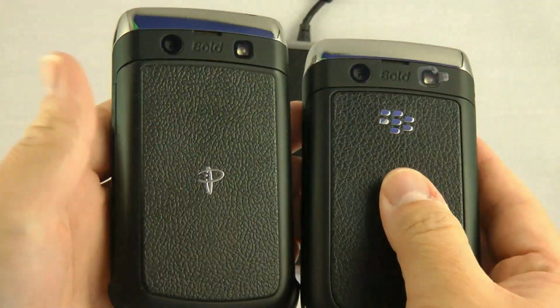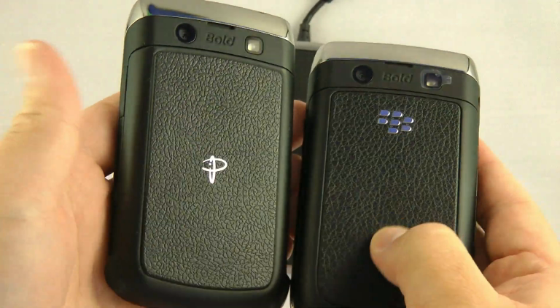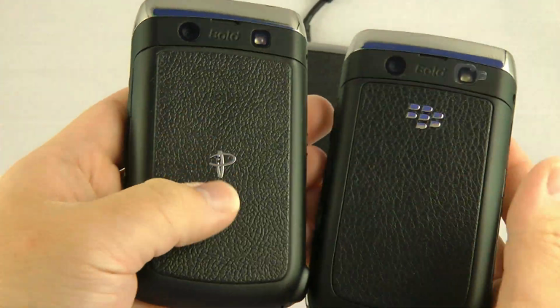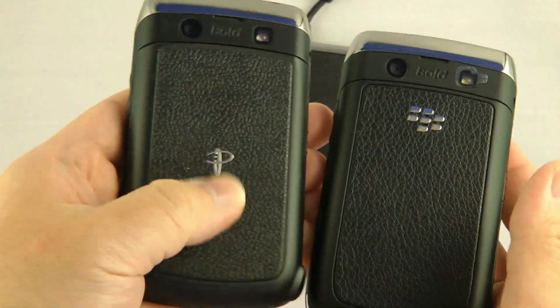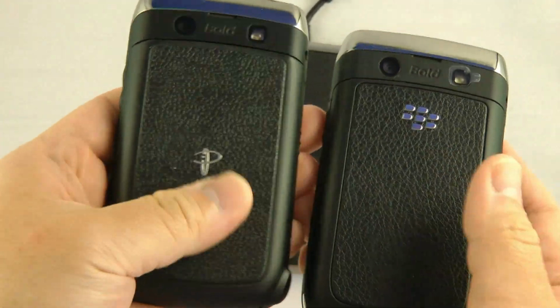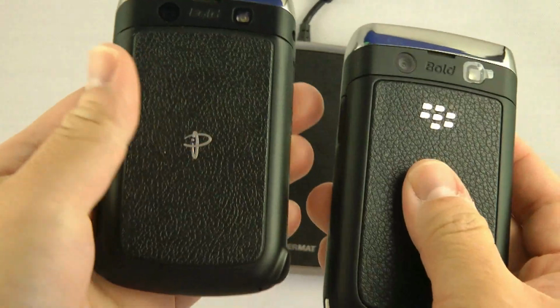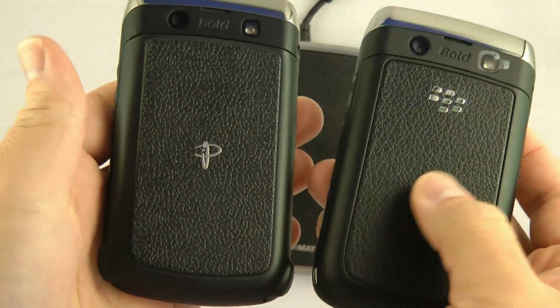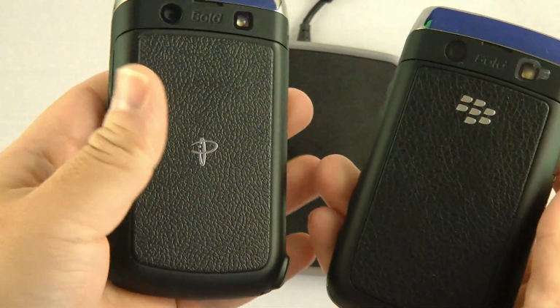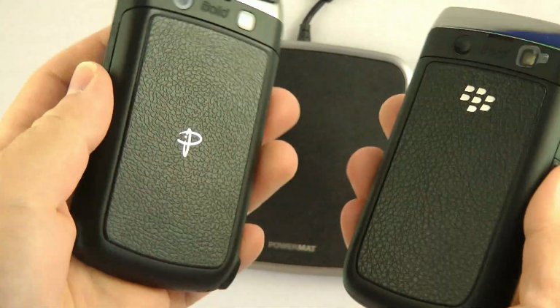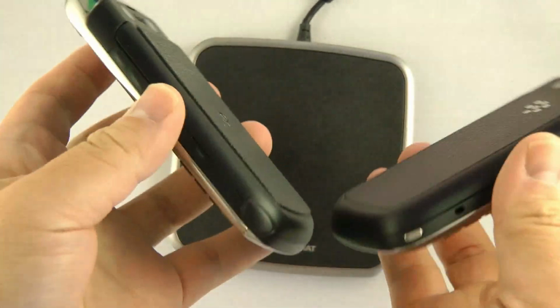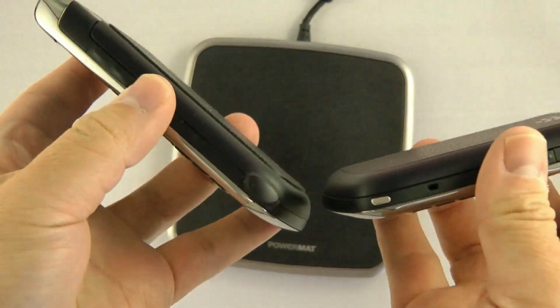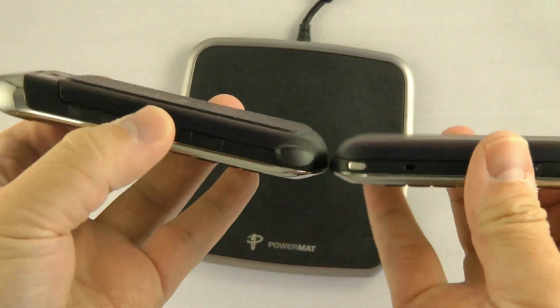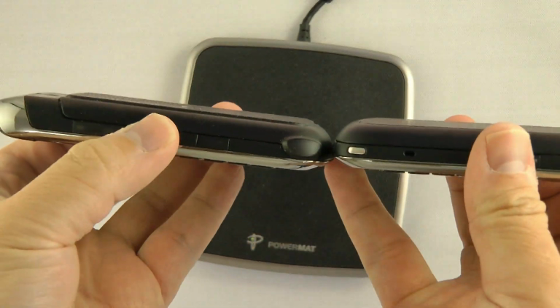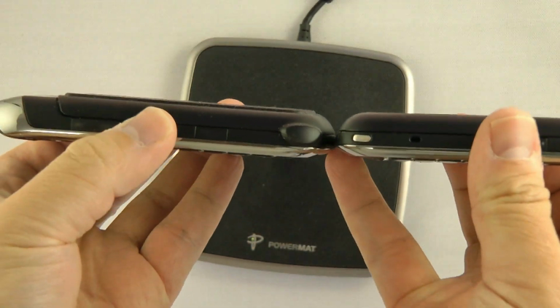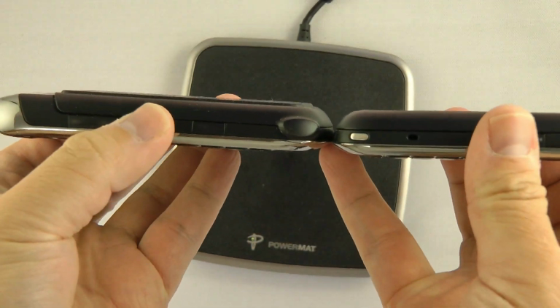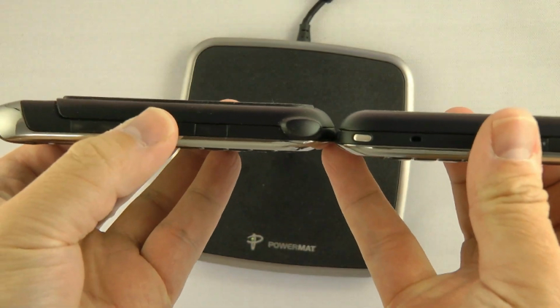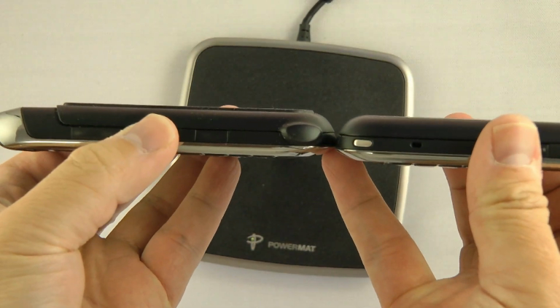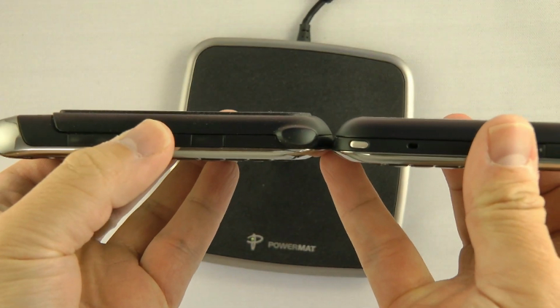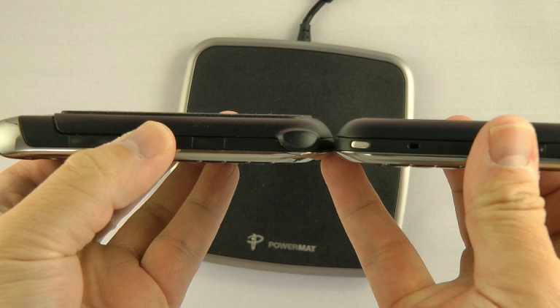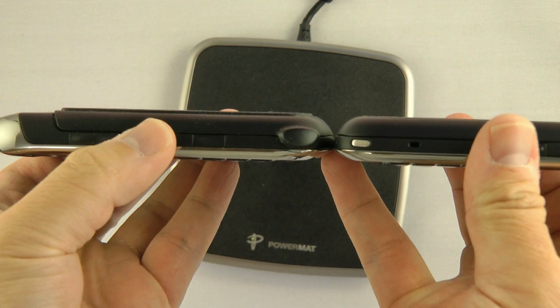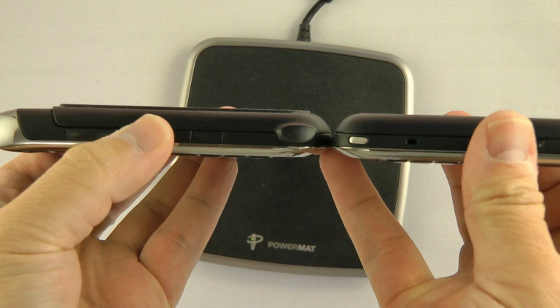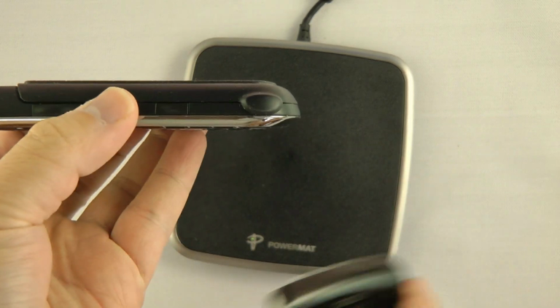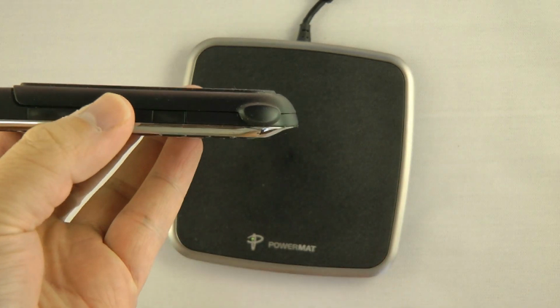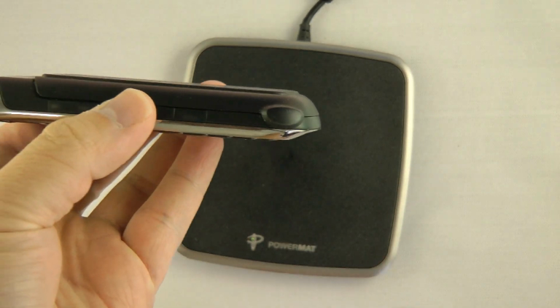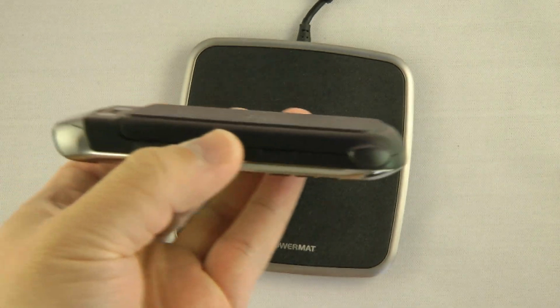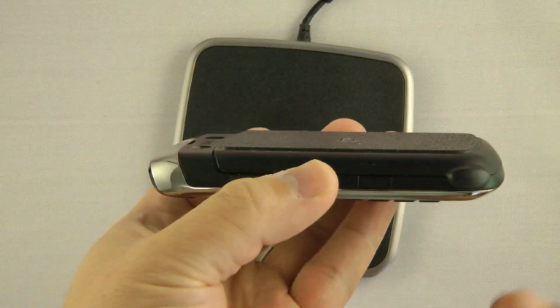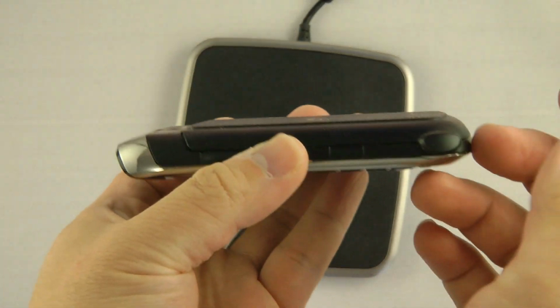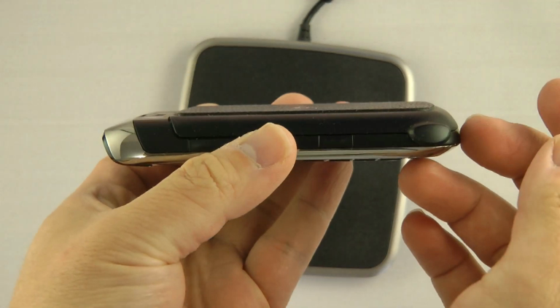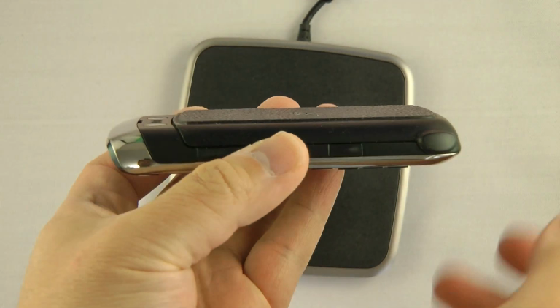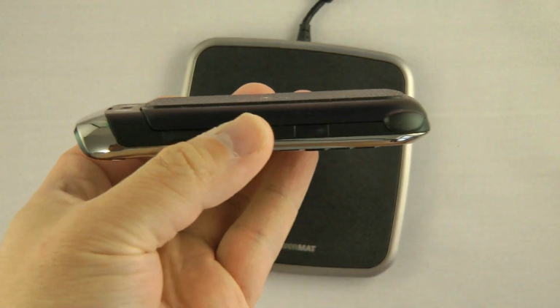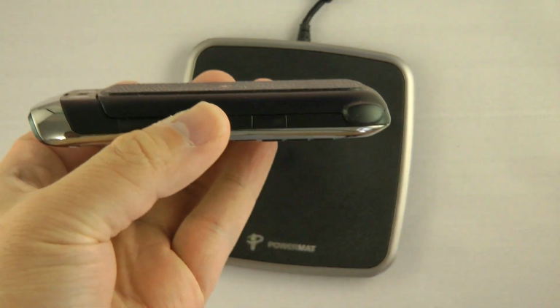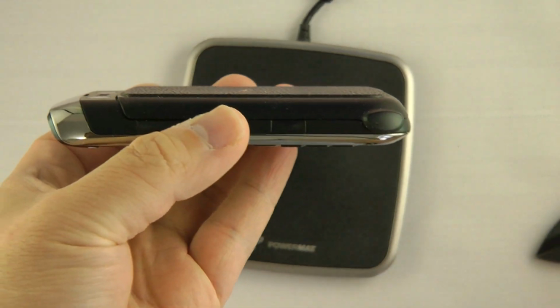Only the regular one feels like leather and the Powermat one feels like plastic shaped like leather. The Powermat does add a tiny bit of thickness. How much thickness, you ask? Let's find out.